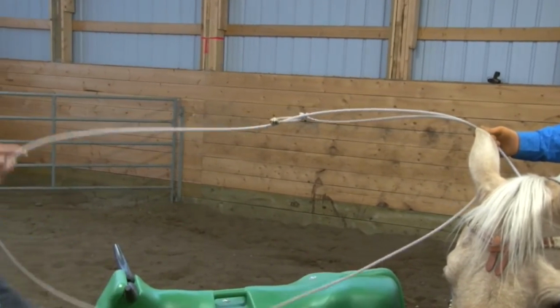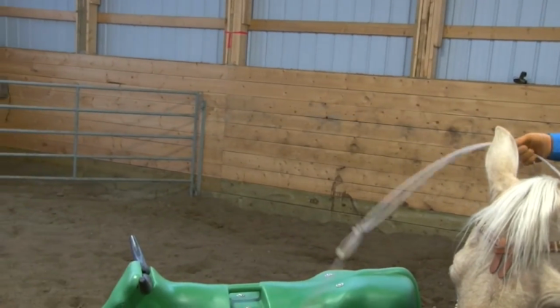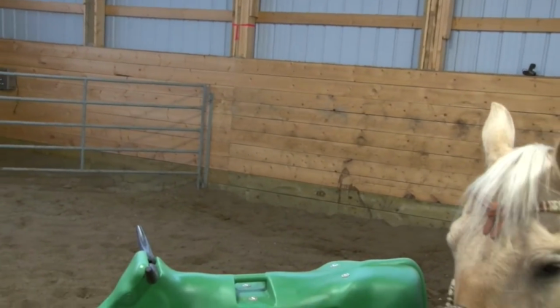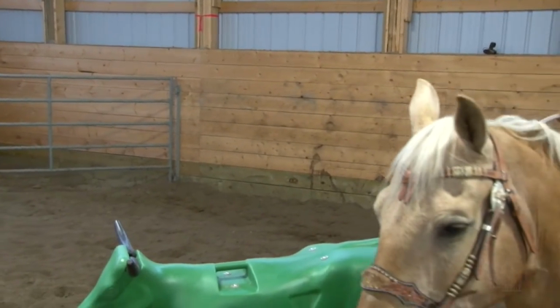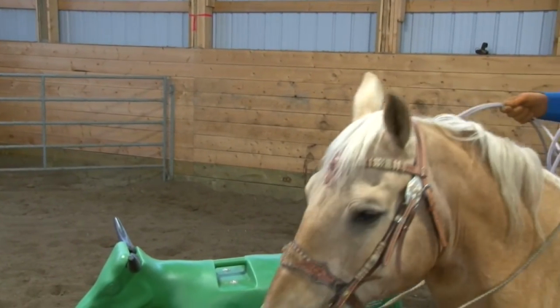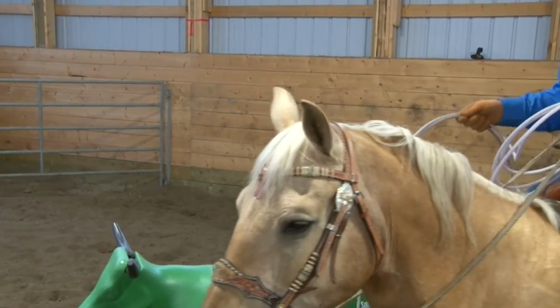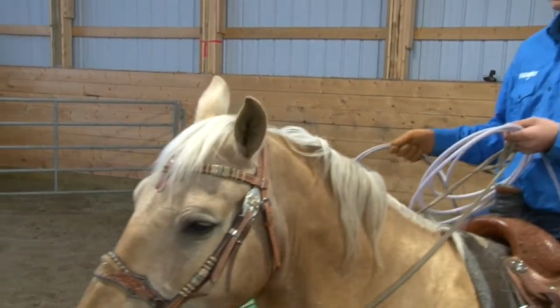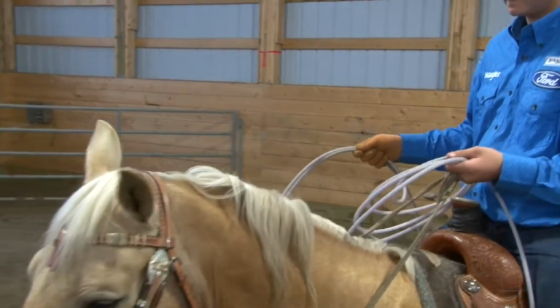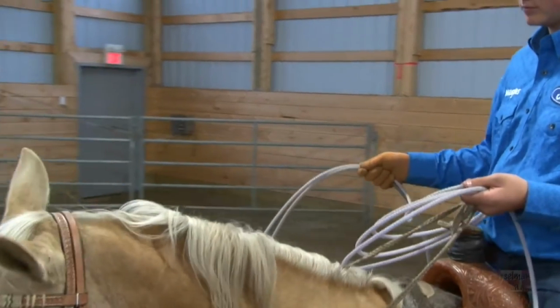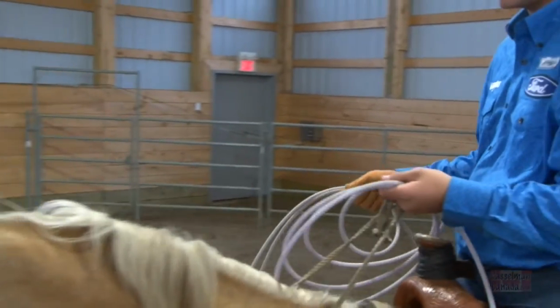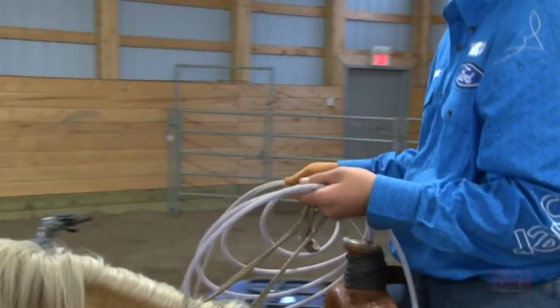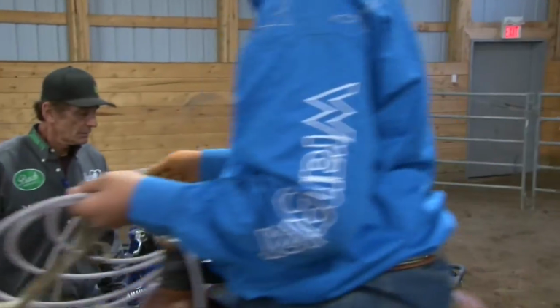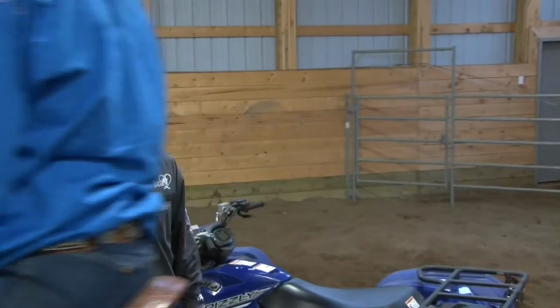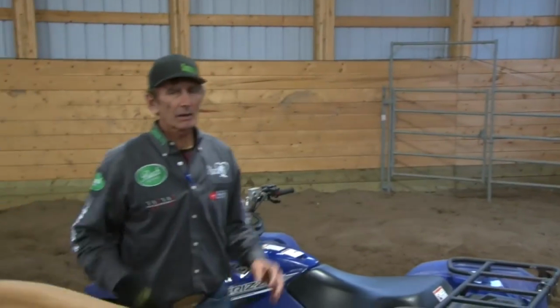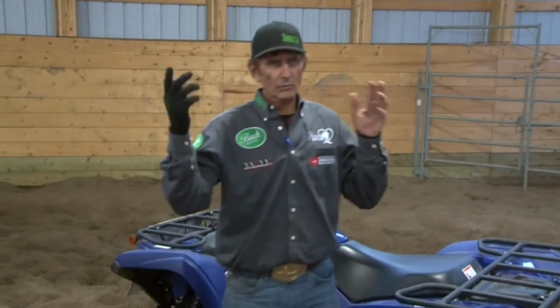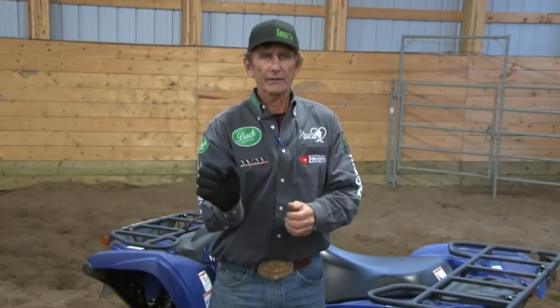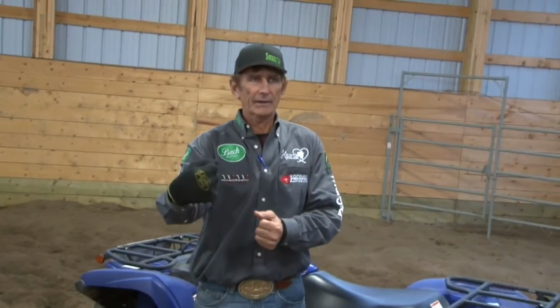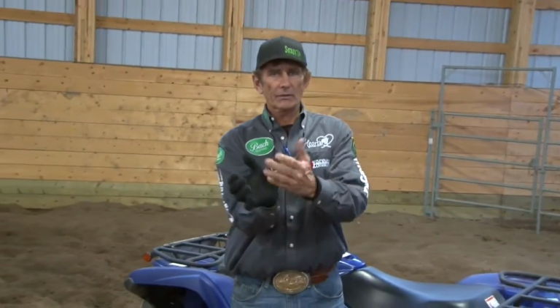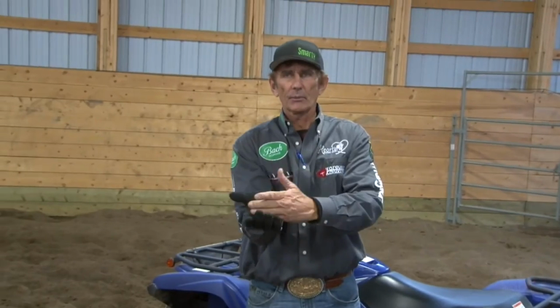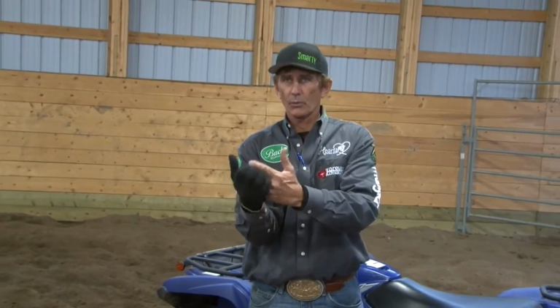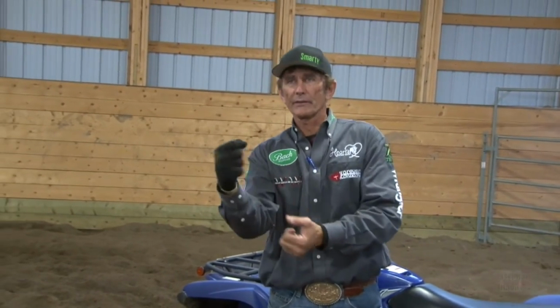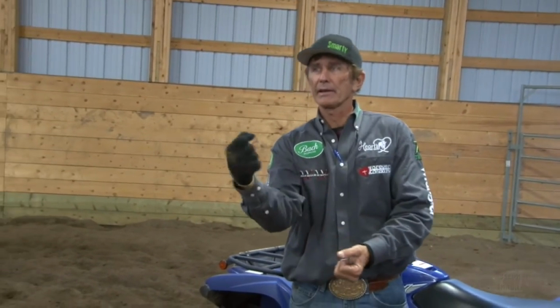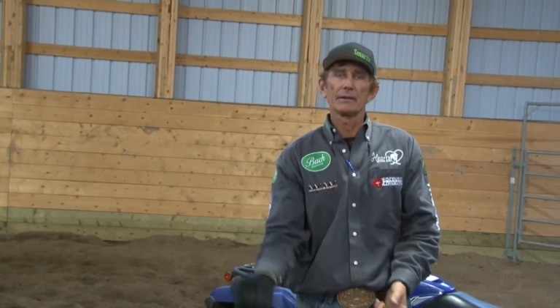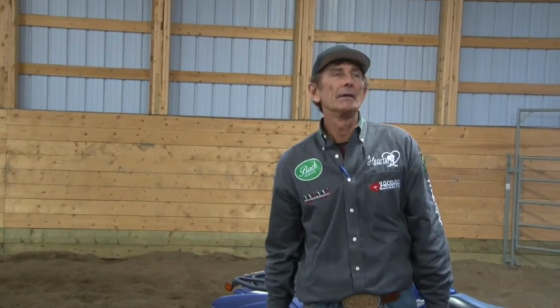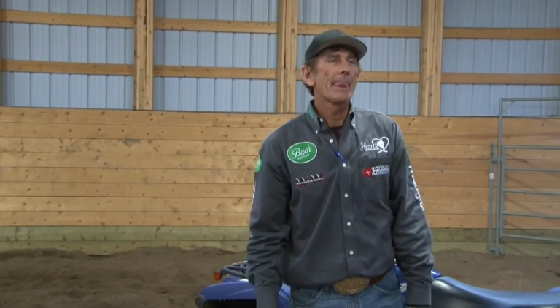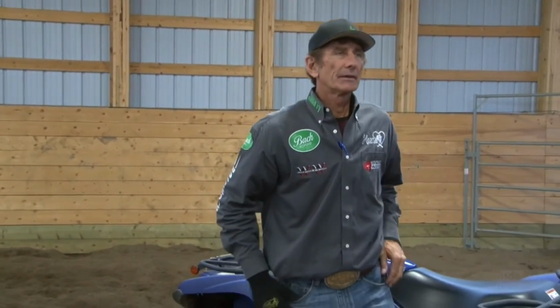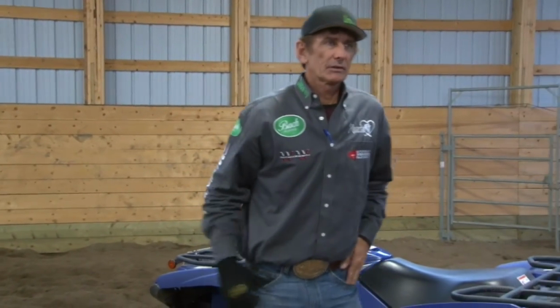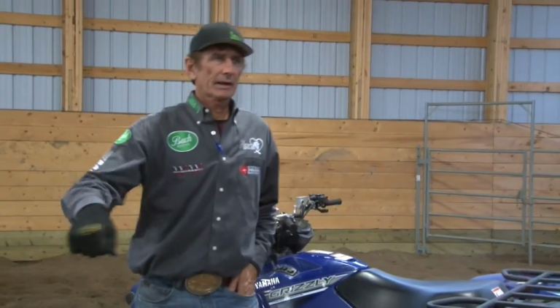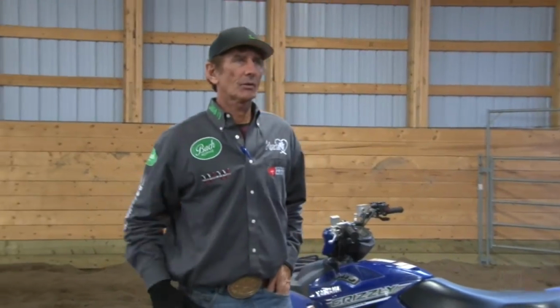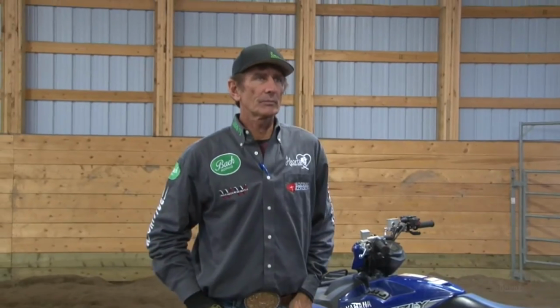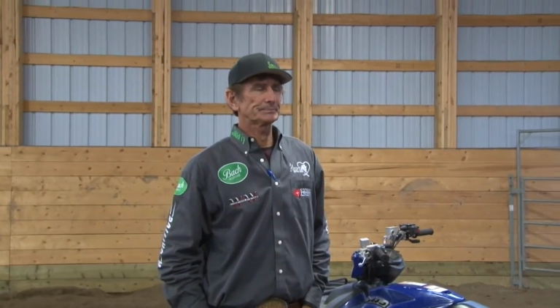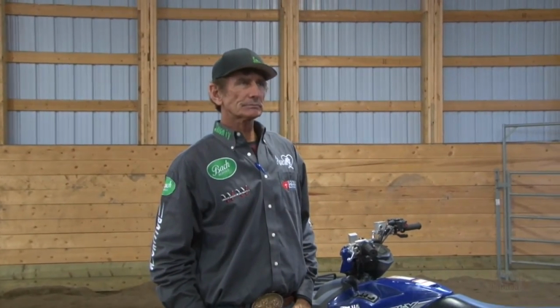Perfect. Yeah, that should be some really good footage right there. Because a lot of people will forget that and that rope will roll in their hand, and next thing you know they can't control their loop.